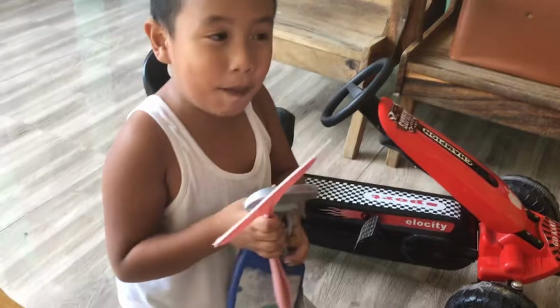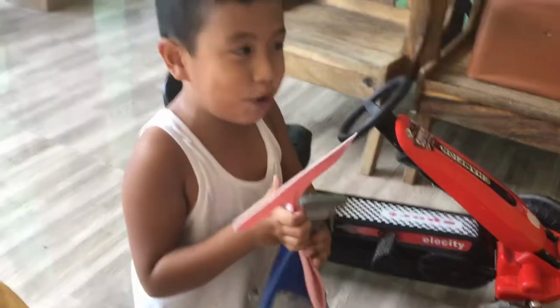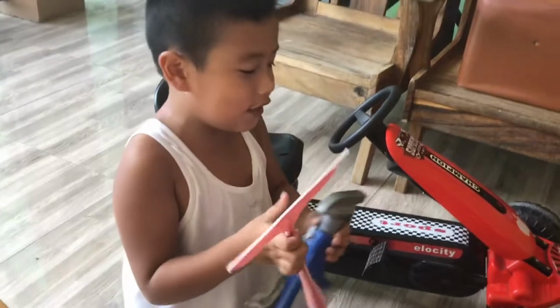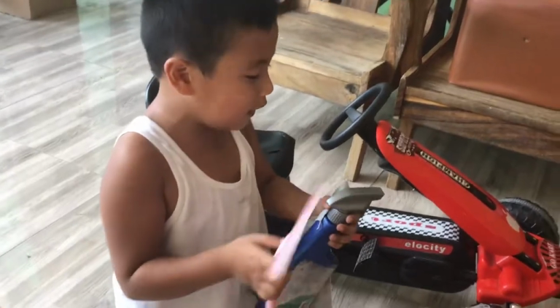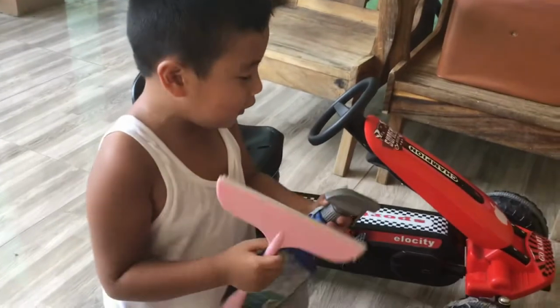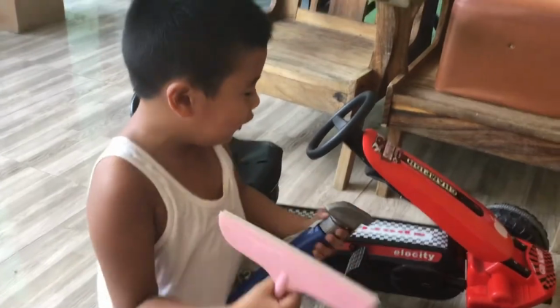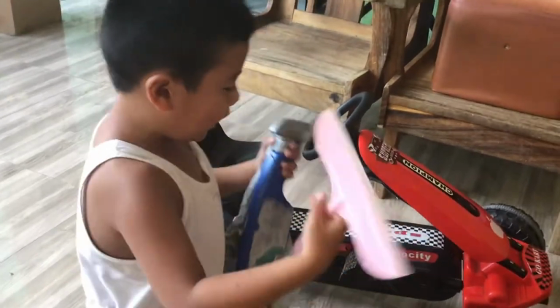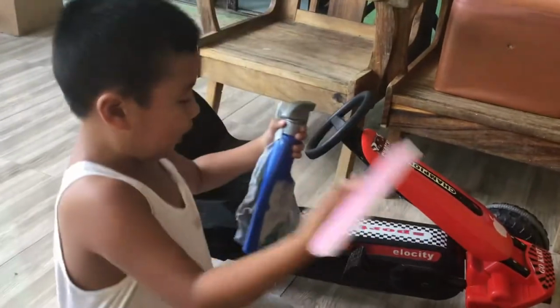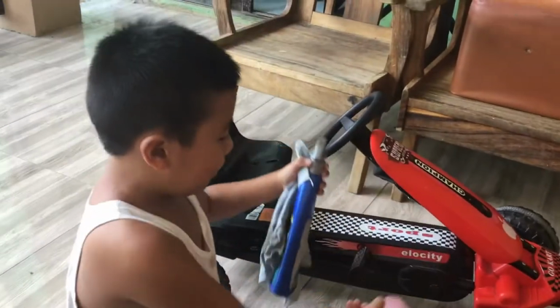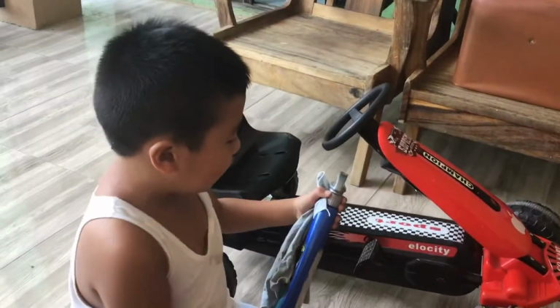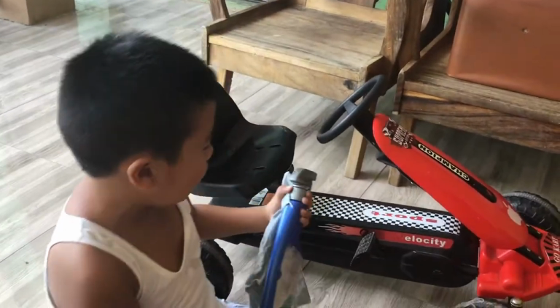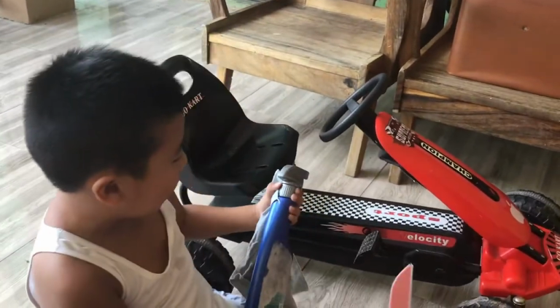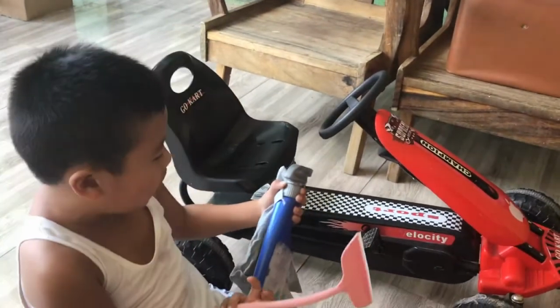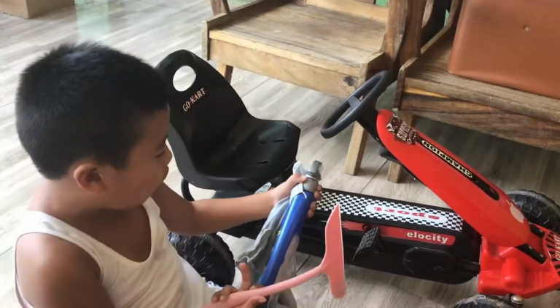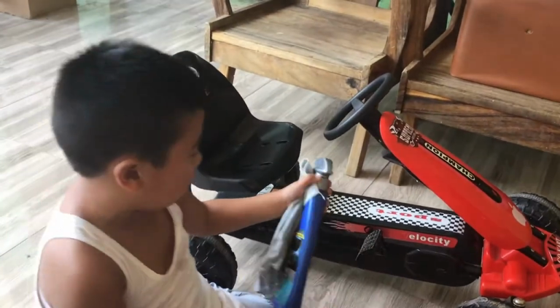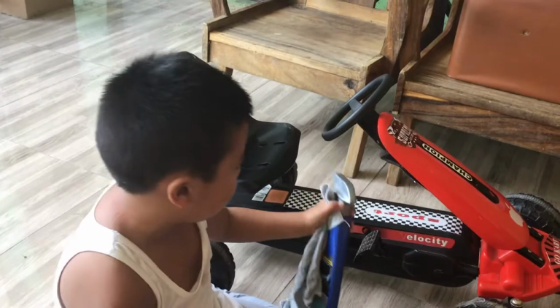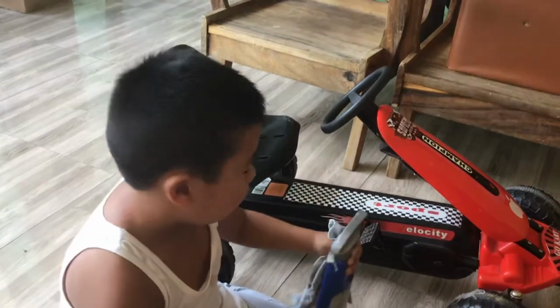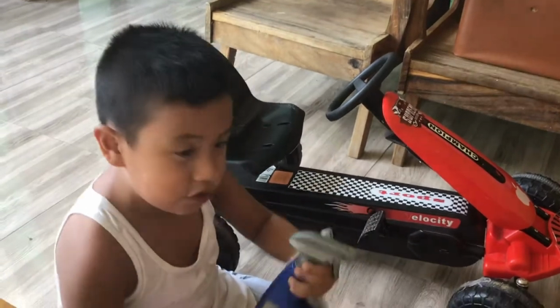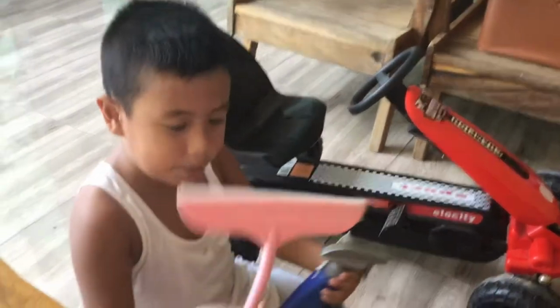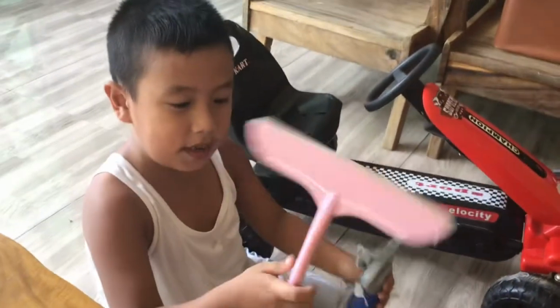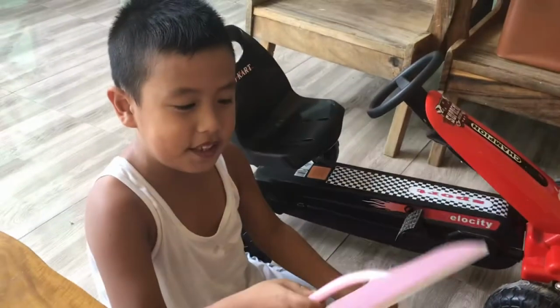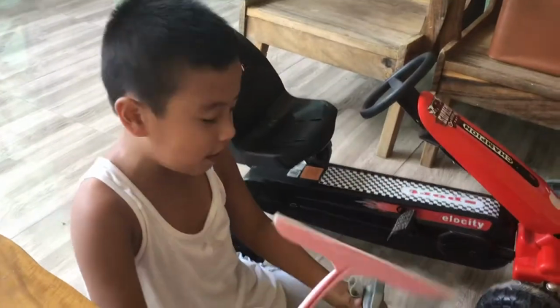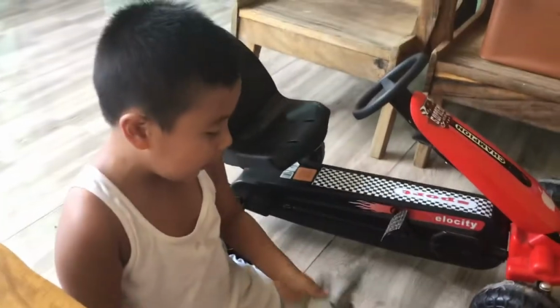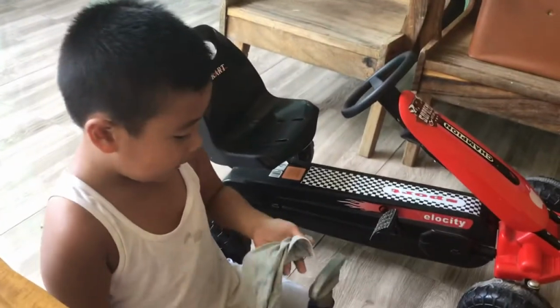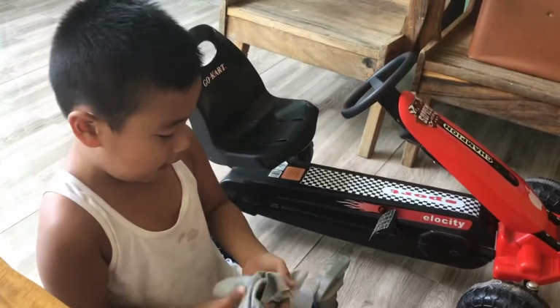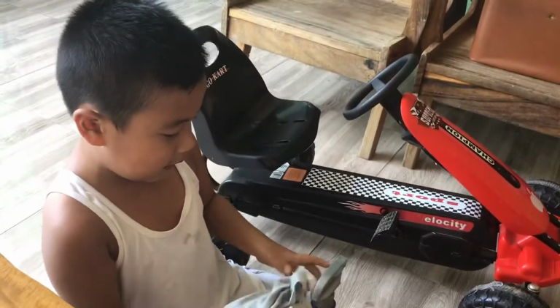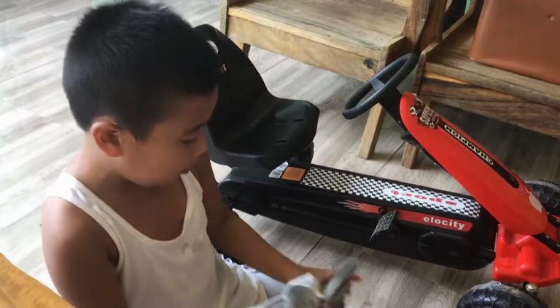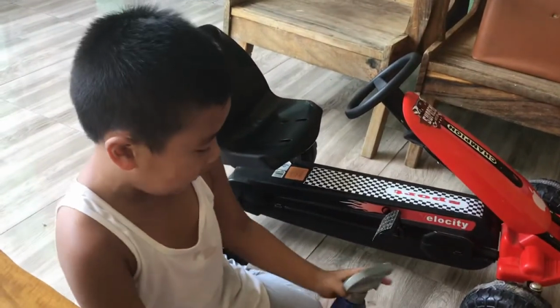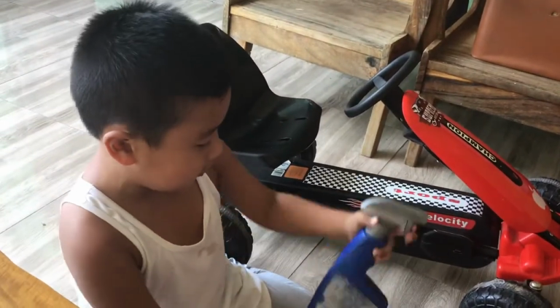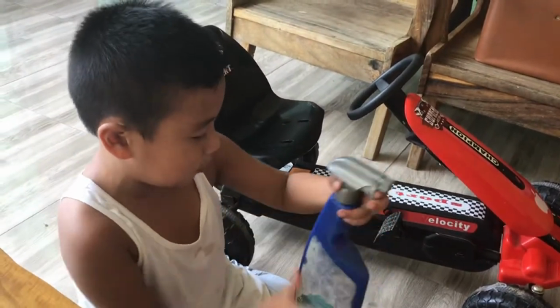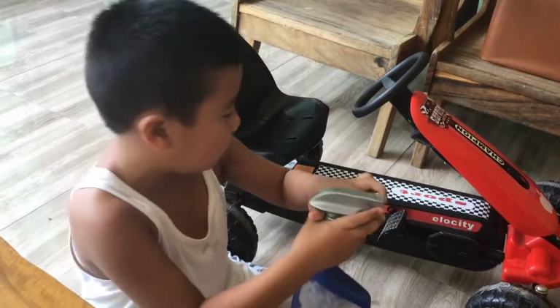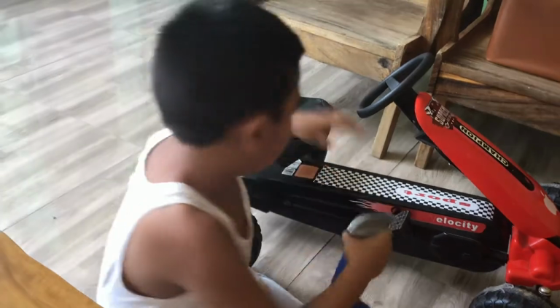Welcome back to my channel guys! Today I'm going to be cleaning my go-kart. So first you have to have this thingy and a towel and some soapy water.